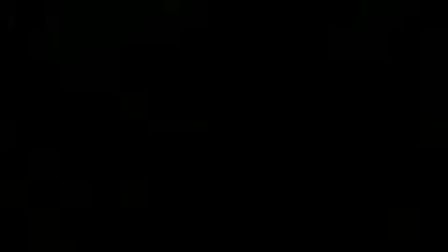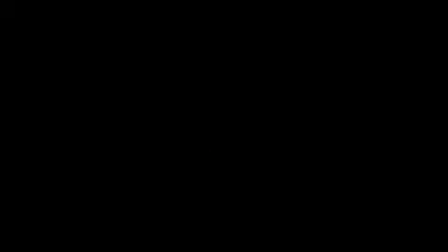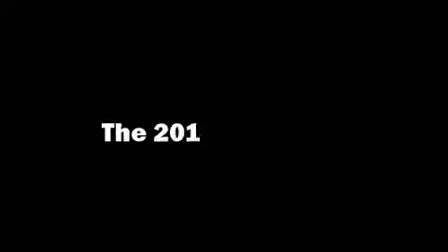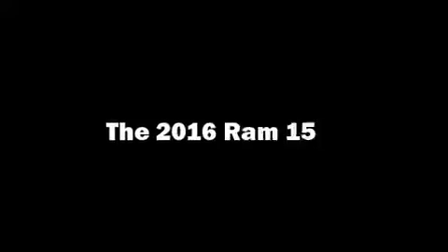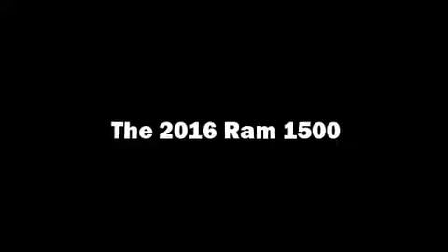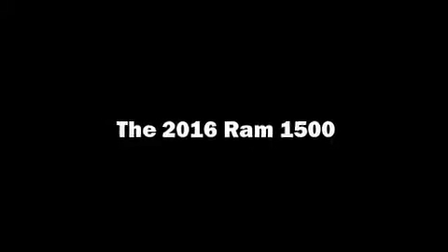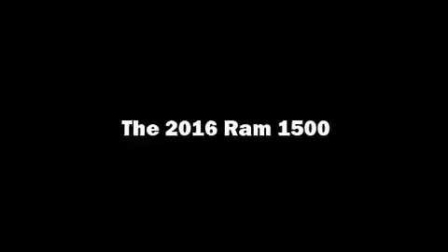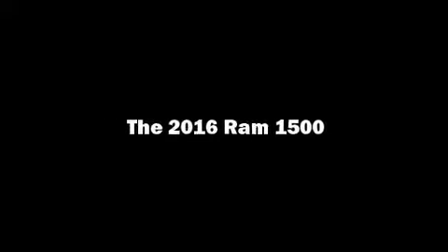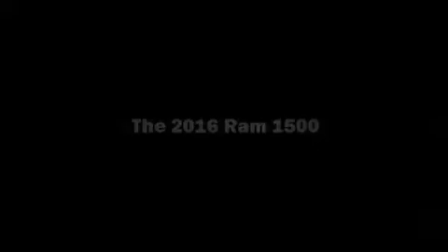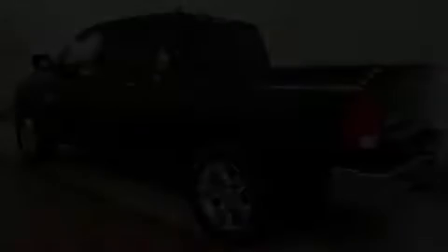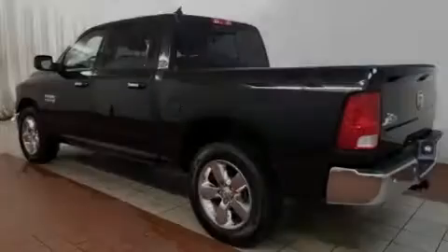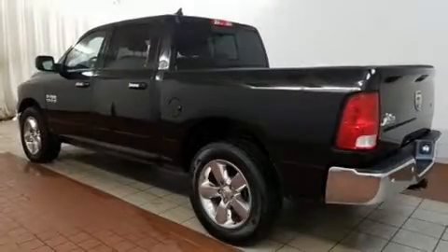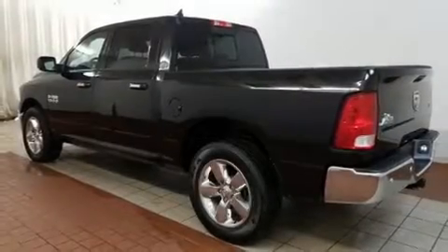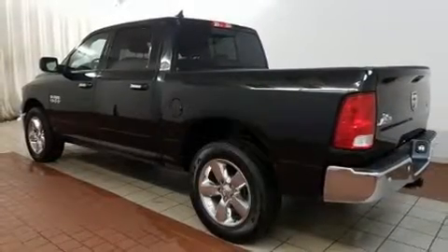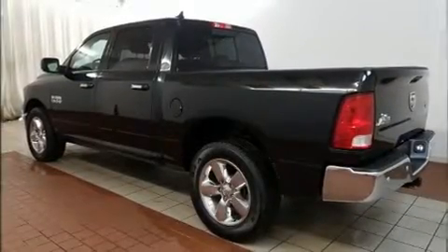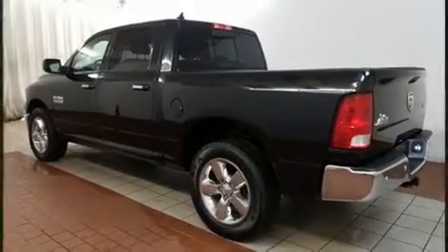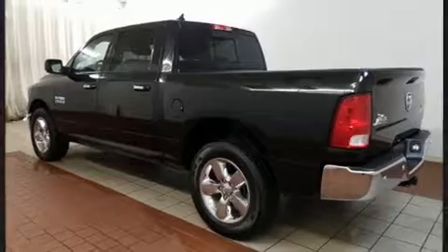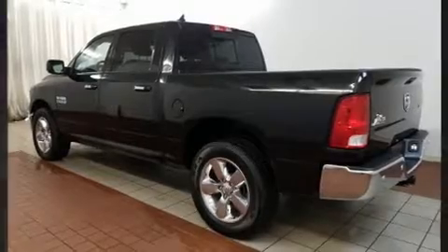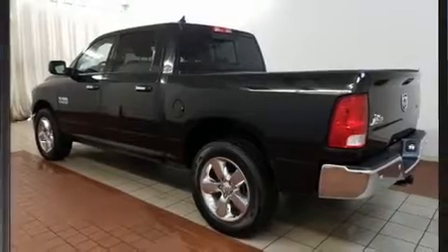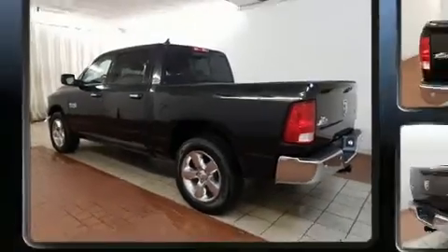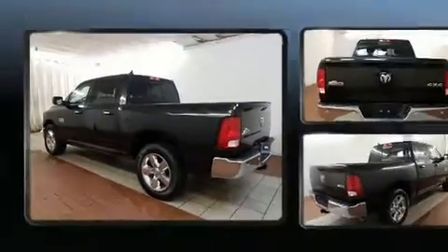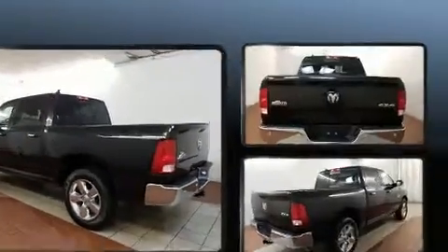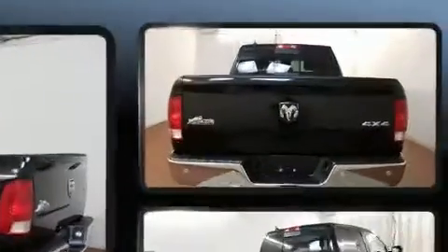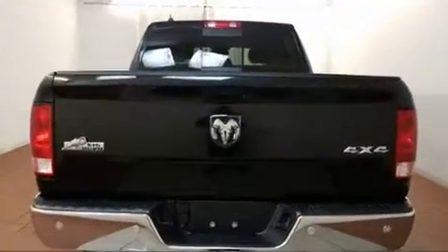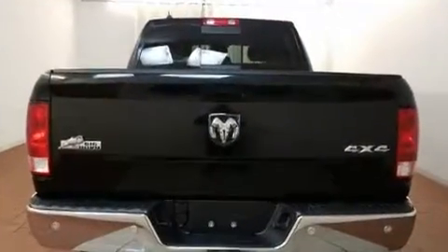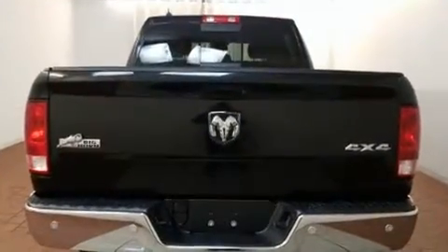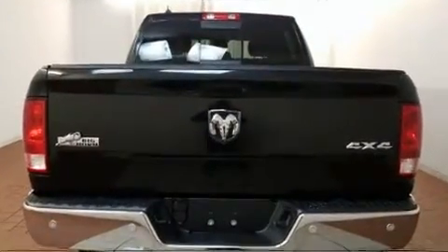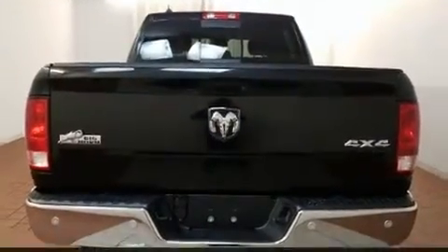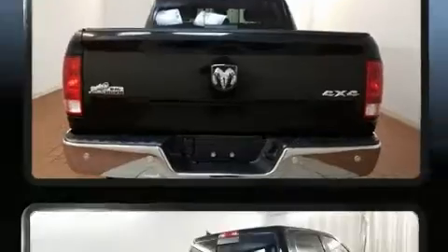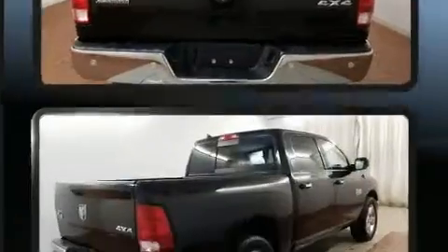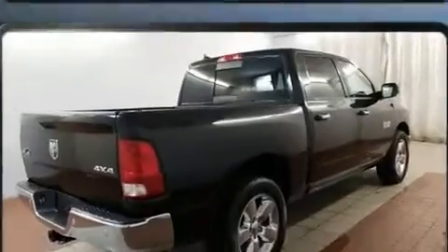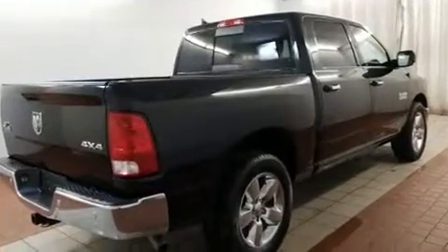You can expect a lot from the 2016 Ram 1500. With less than 30,000 miles on the odometer, this pickup stands out from the crowd, boasting a diverse range of features and remarkable value.